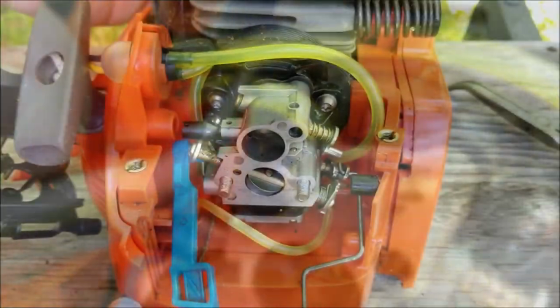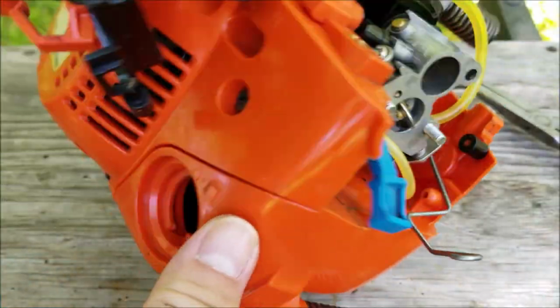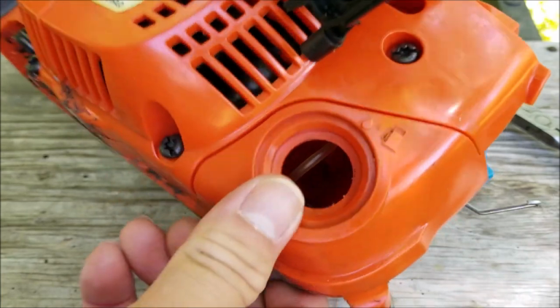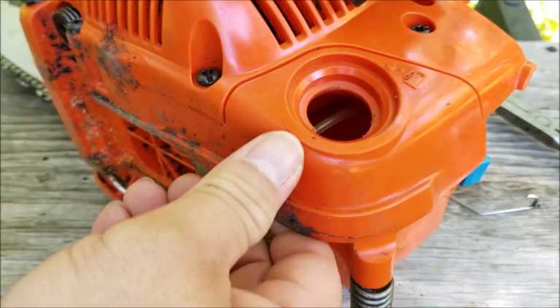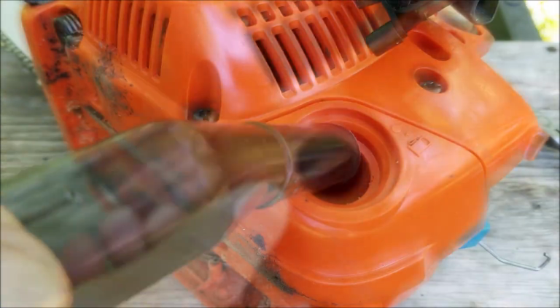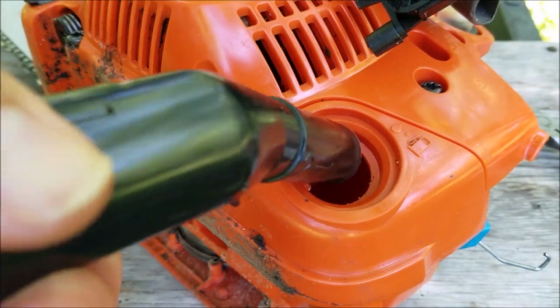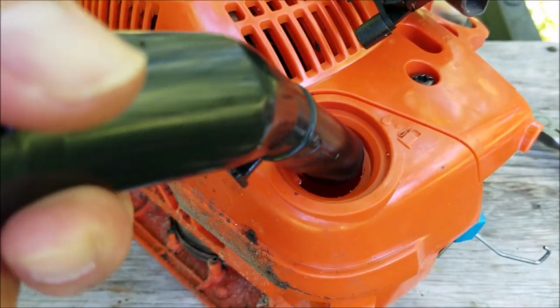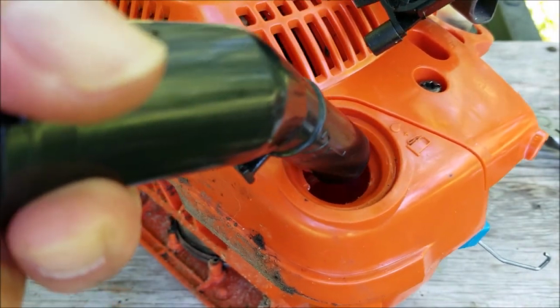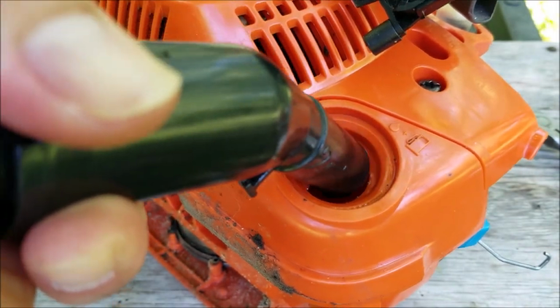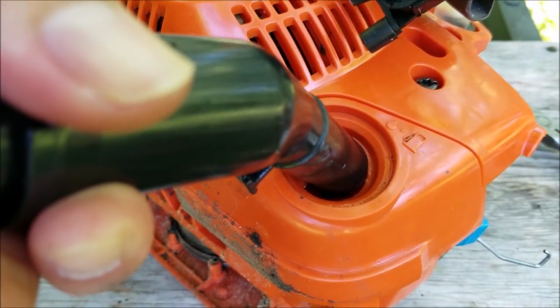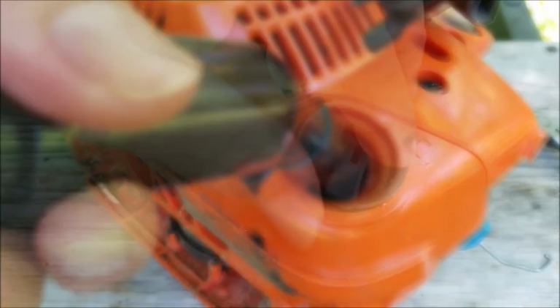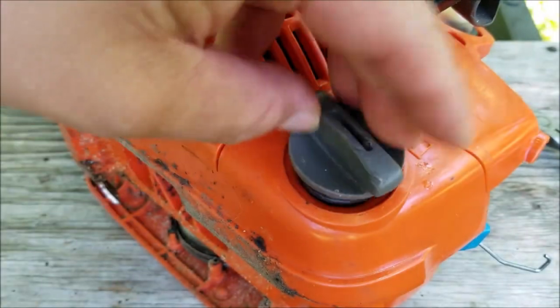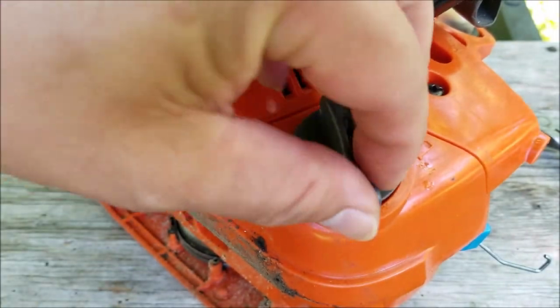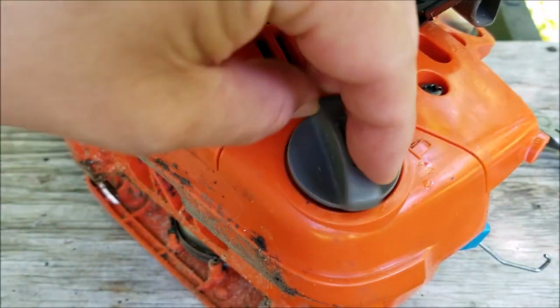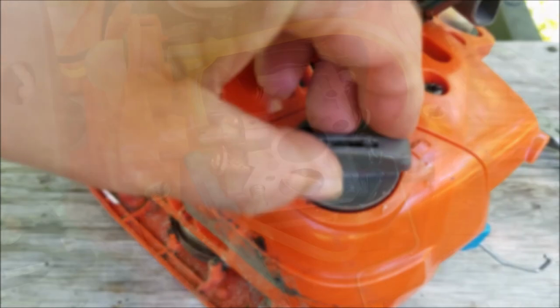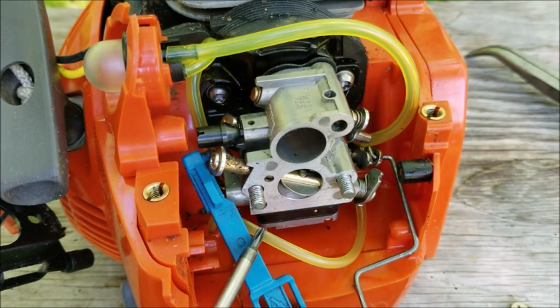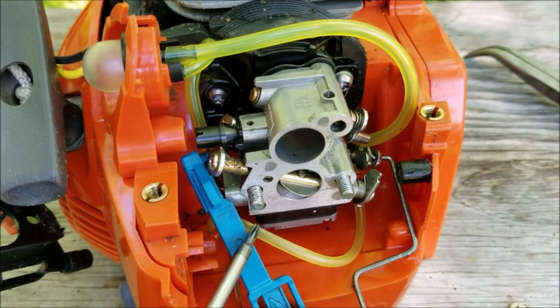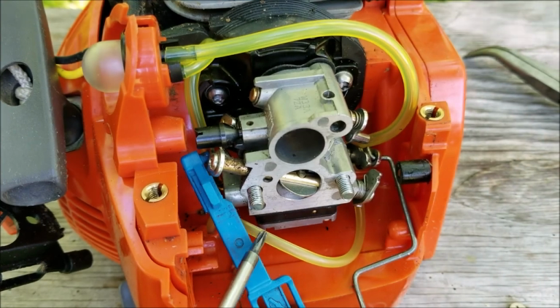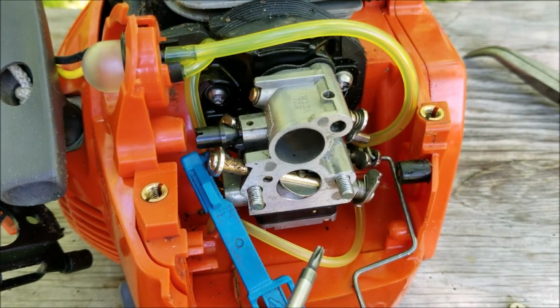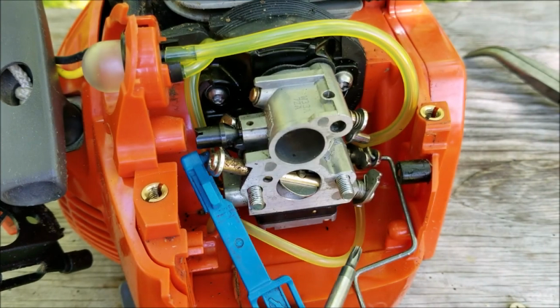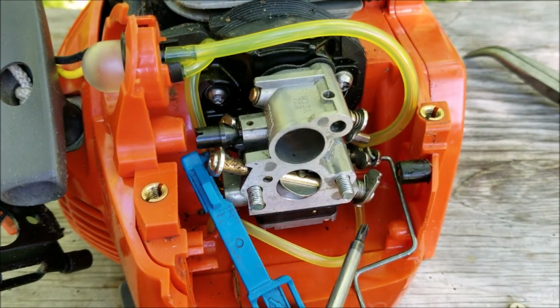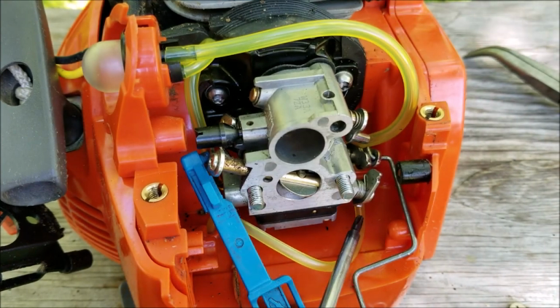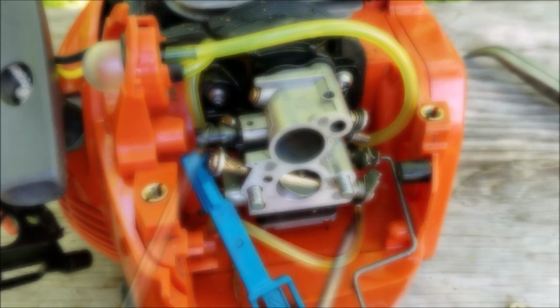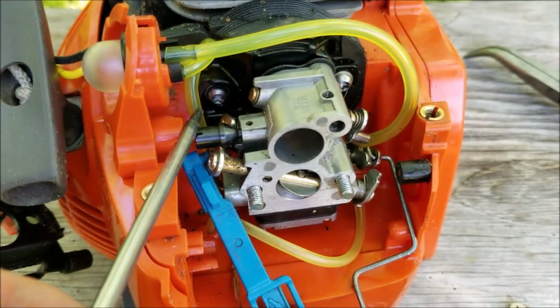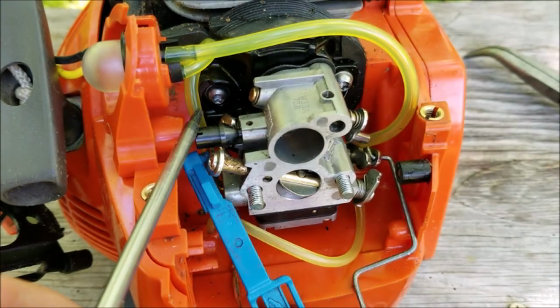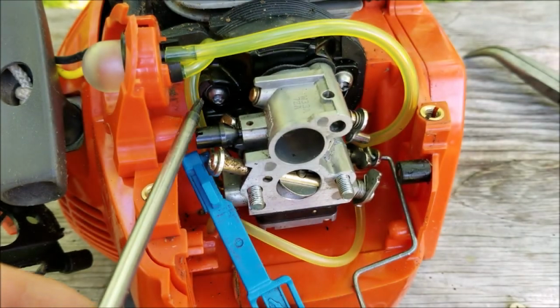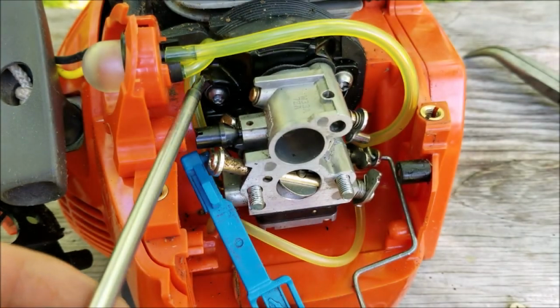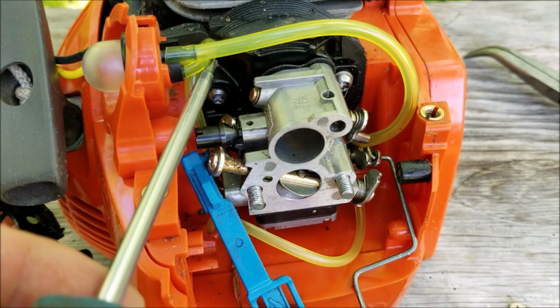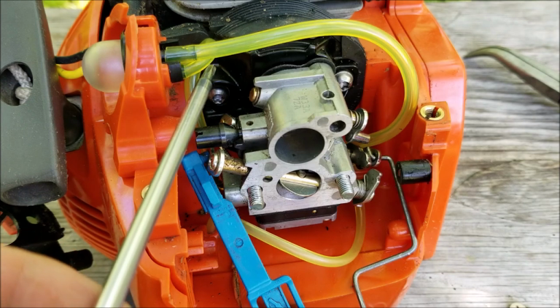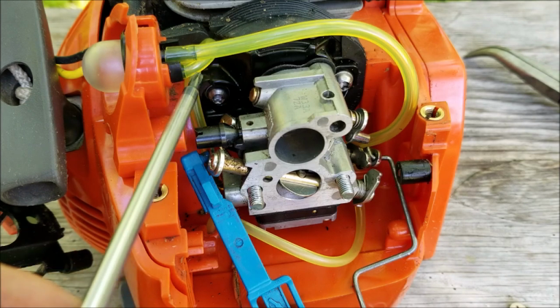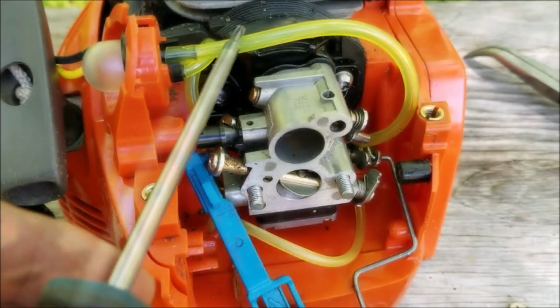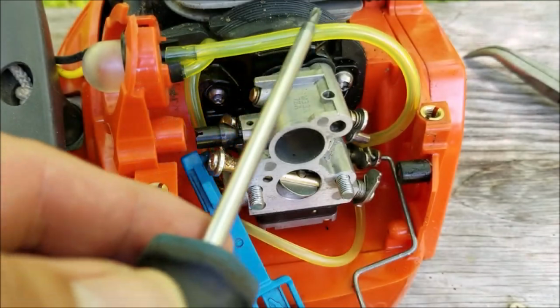Before I go any further I want to make sure that the fuel system is working like it should. I'll put some fuel in the tank and then try priming it to make sure it flows from the tank to the carburetor, then through the primer bulb and right back to the tank through the return line.